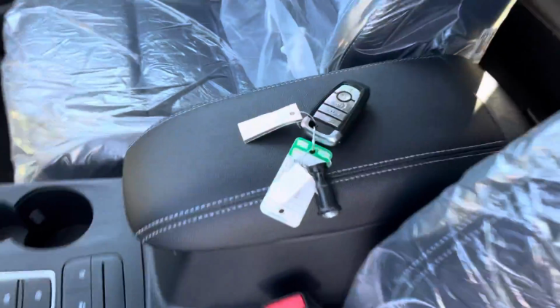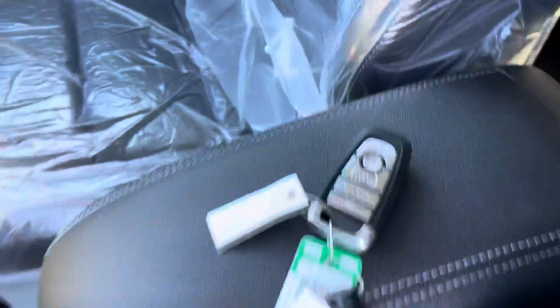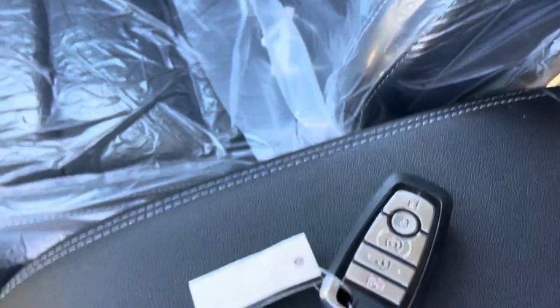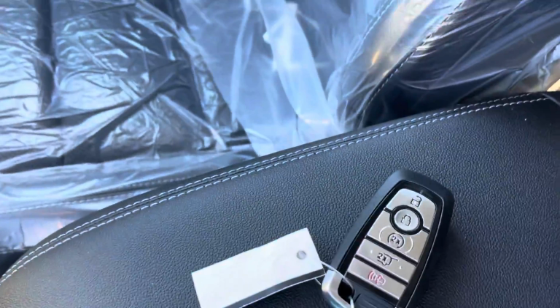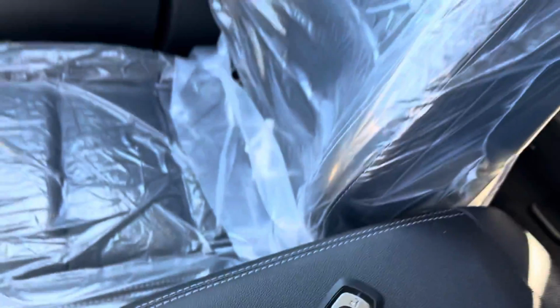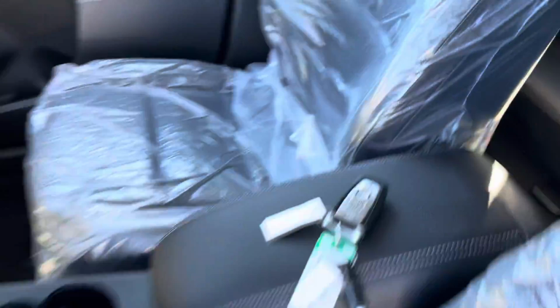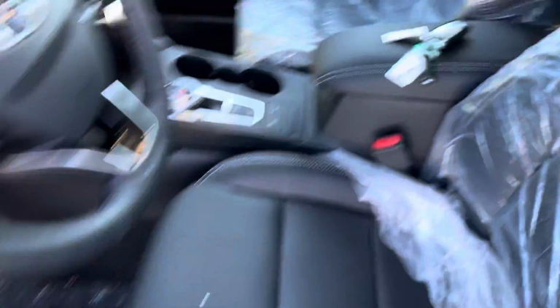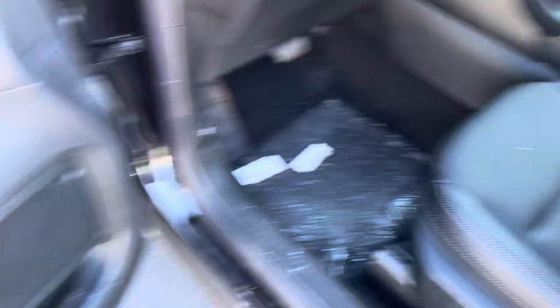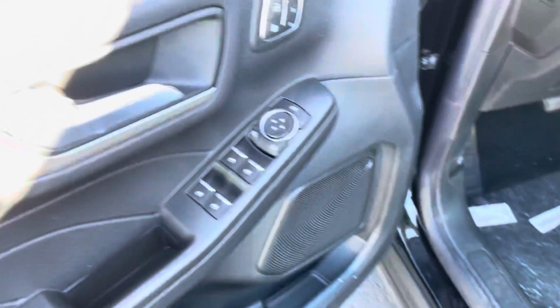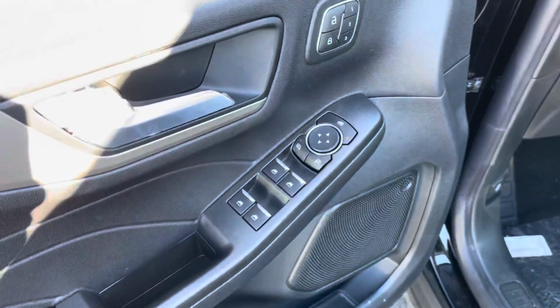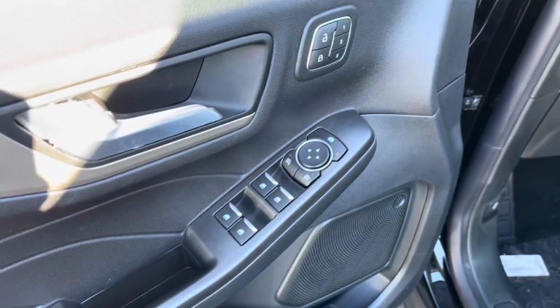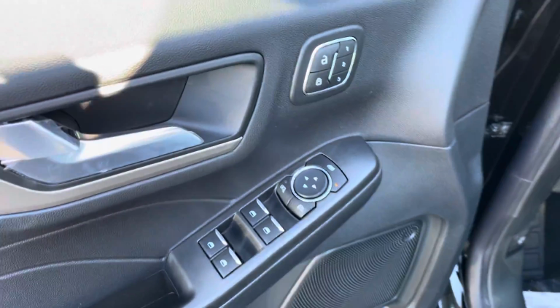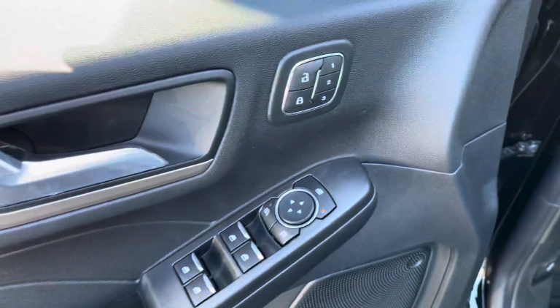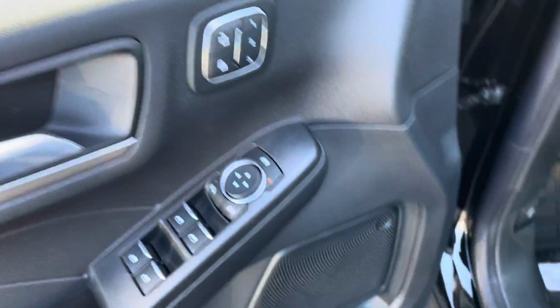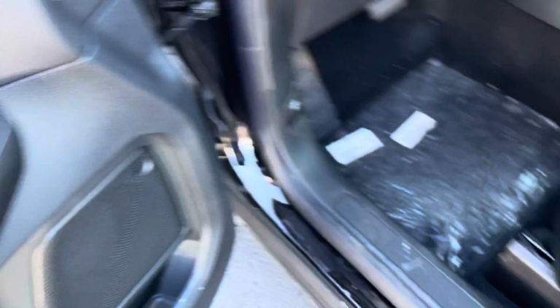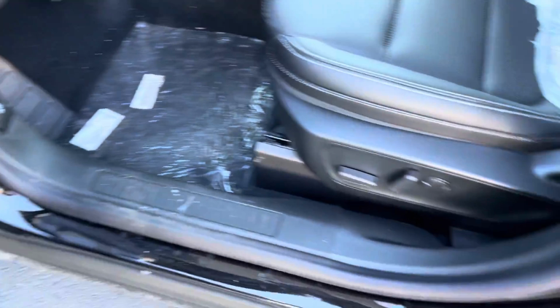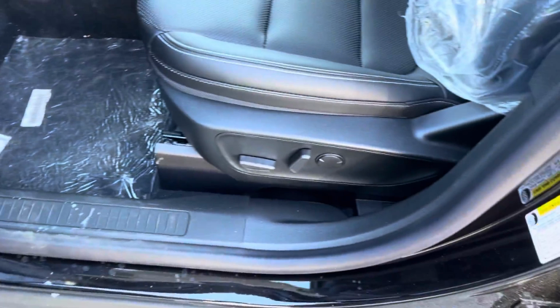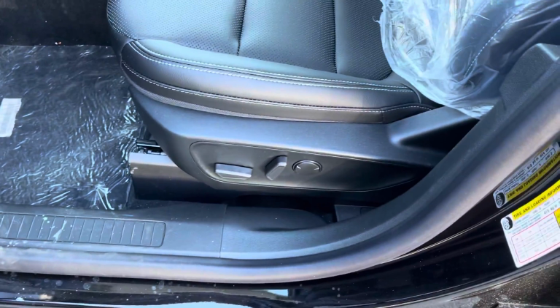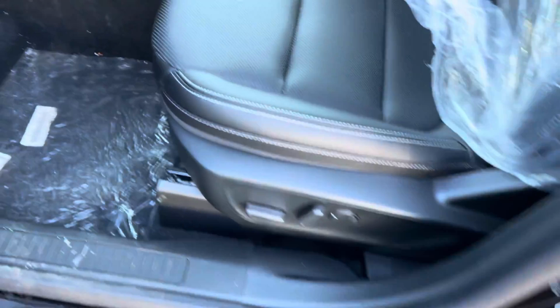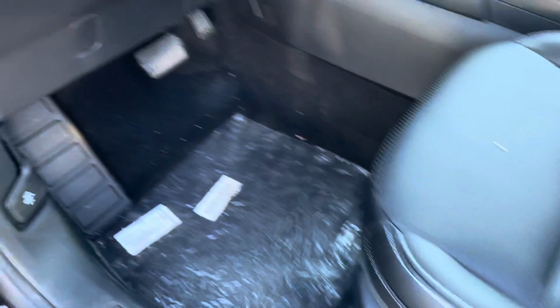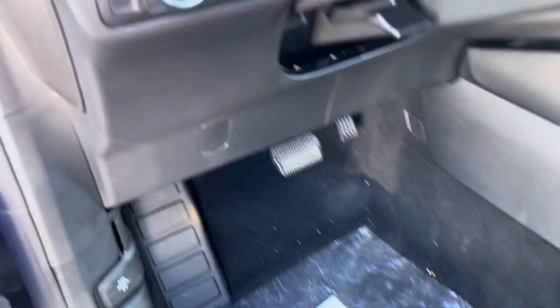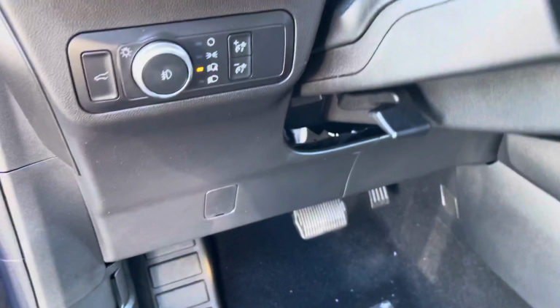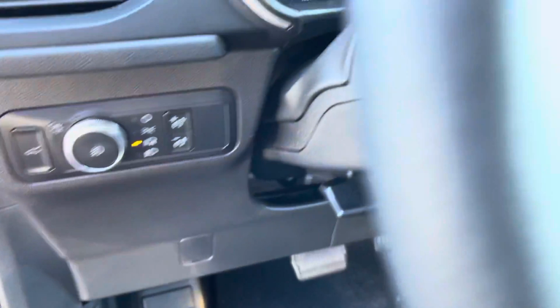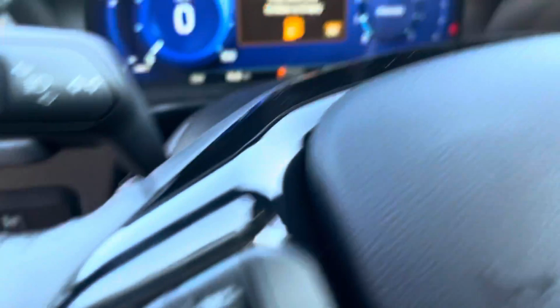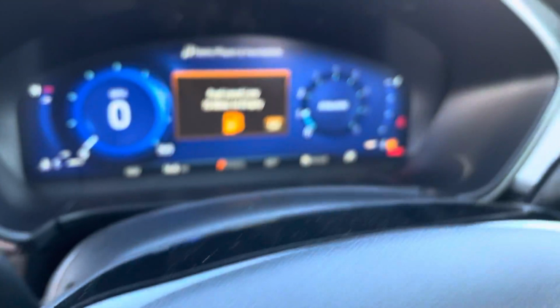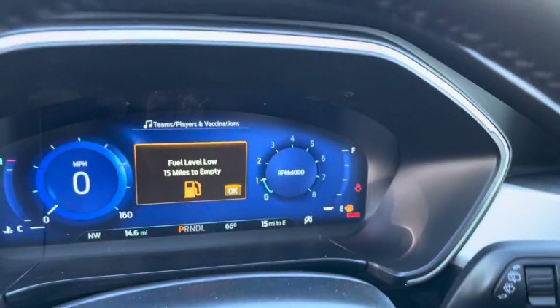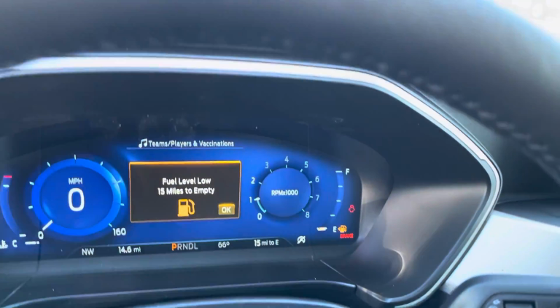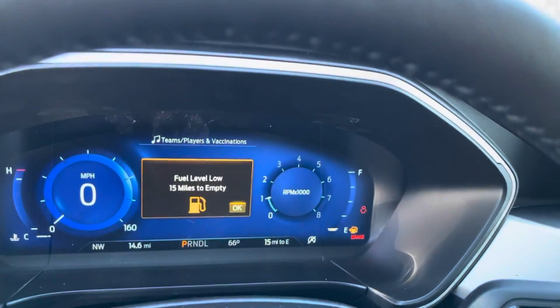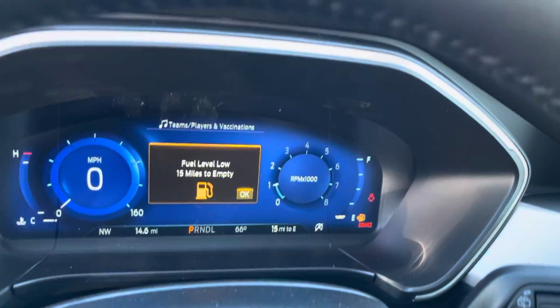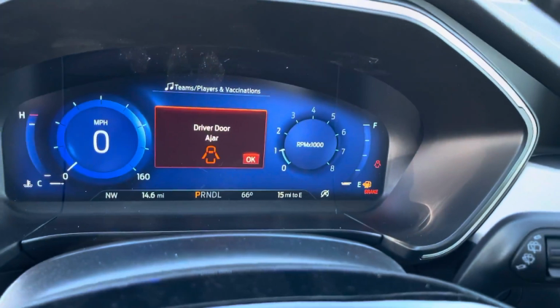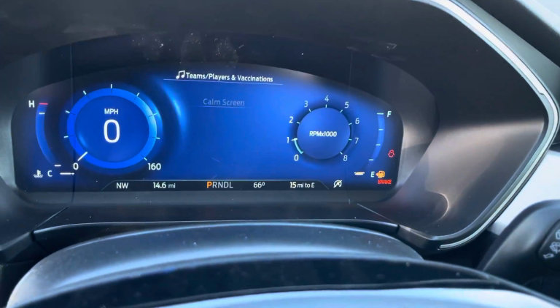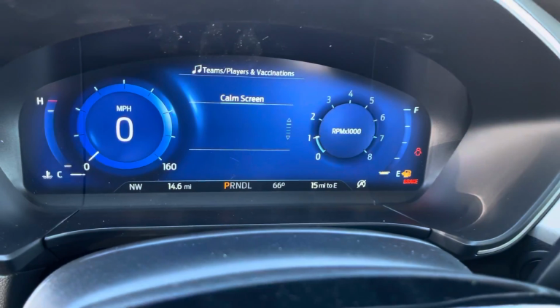On the key there is remote start. Automatic windows and locks with memory seats, automatic seats with headlights, and a power liftgate.